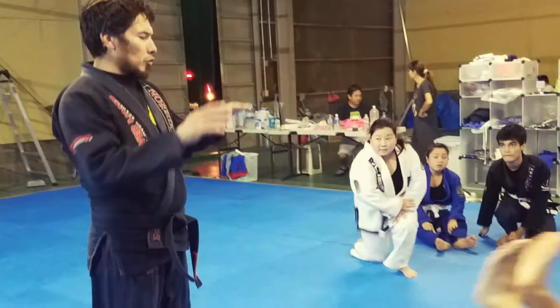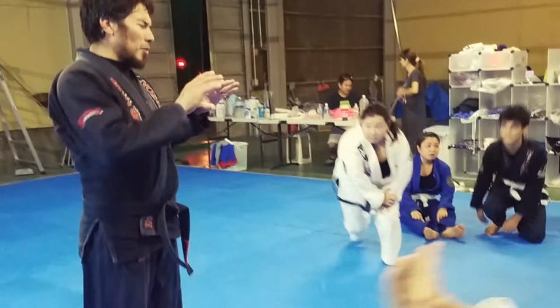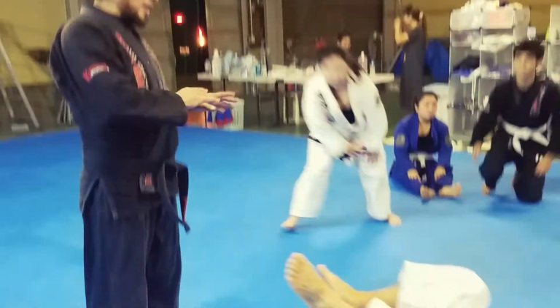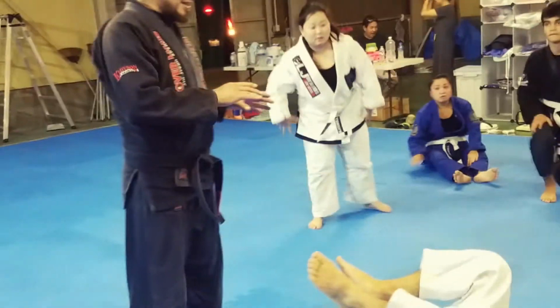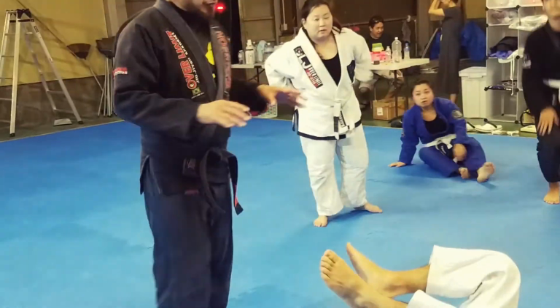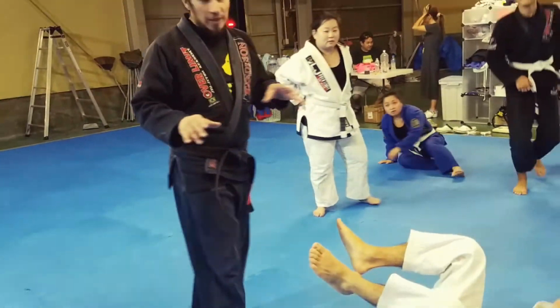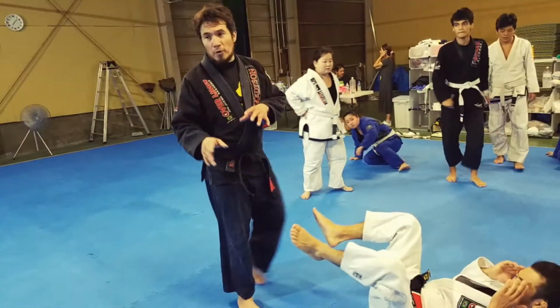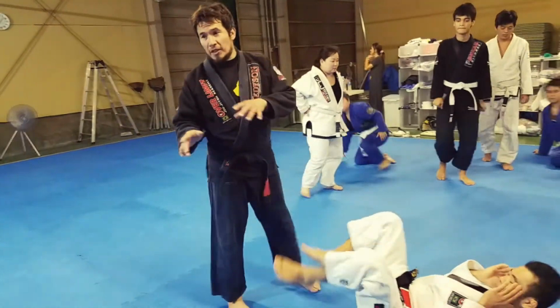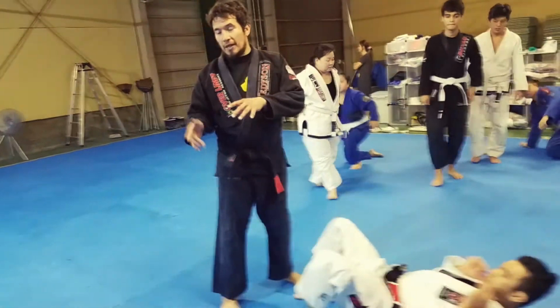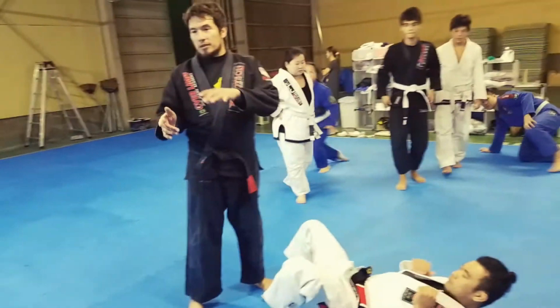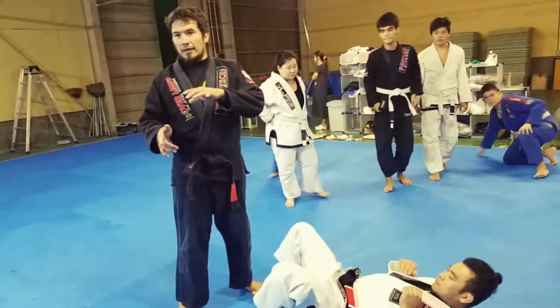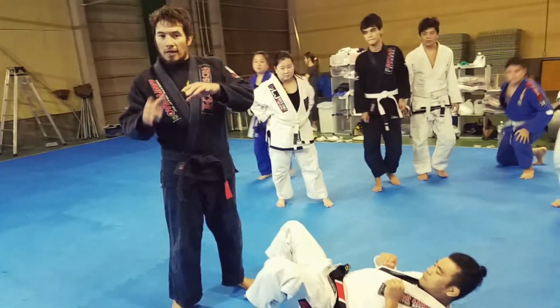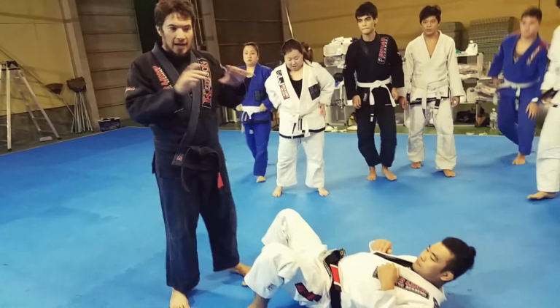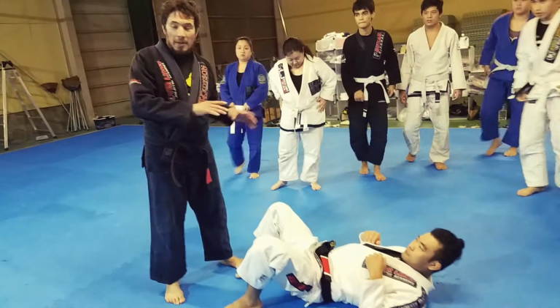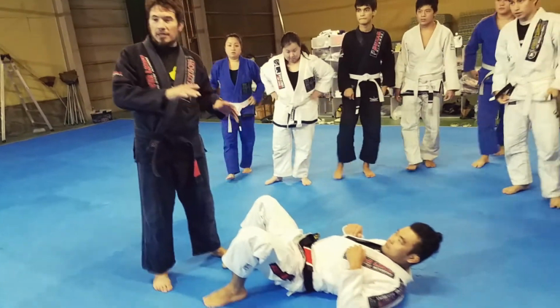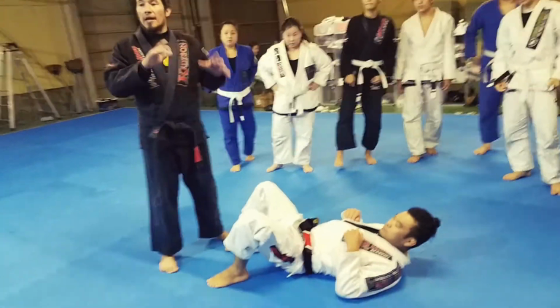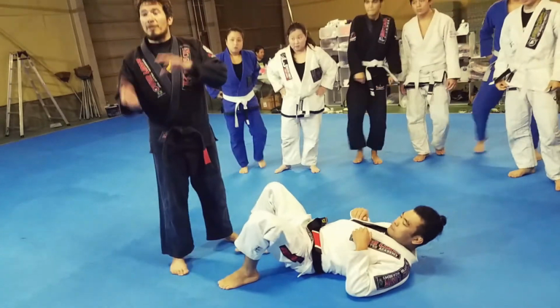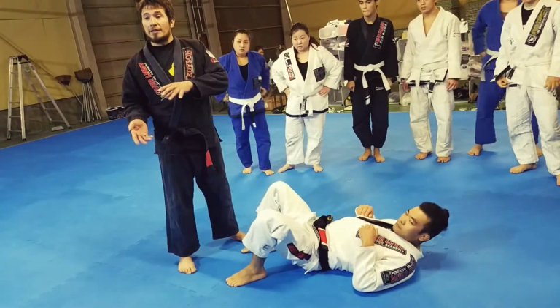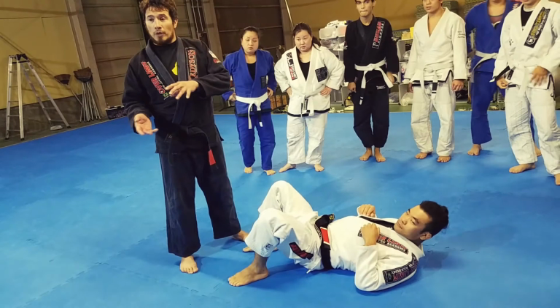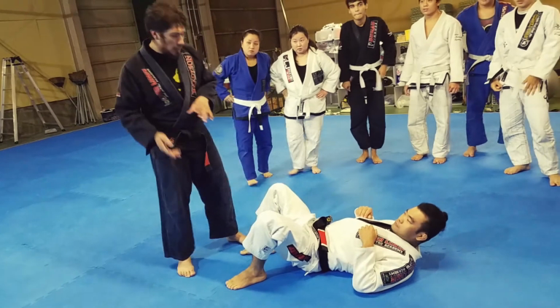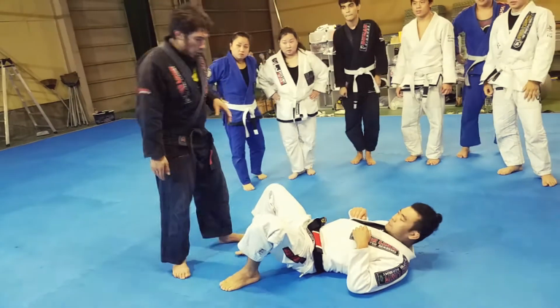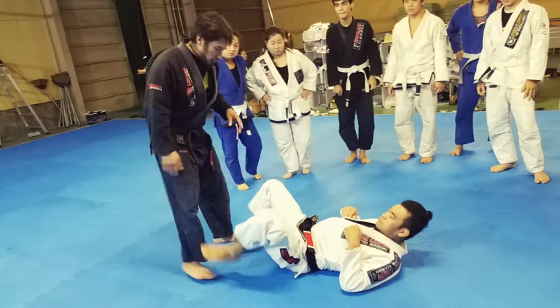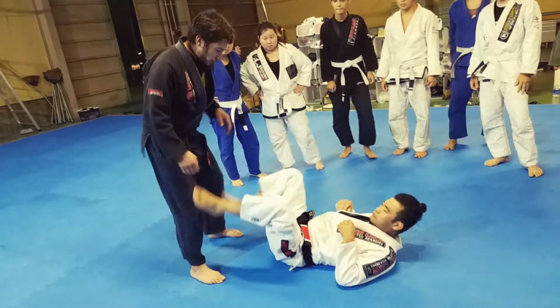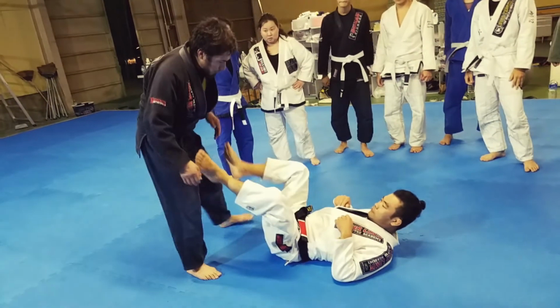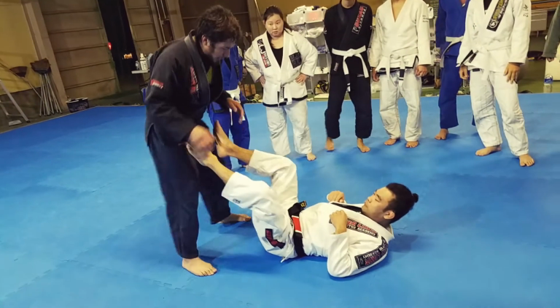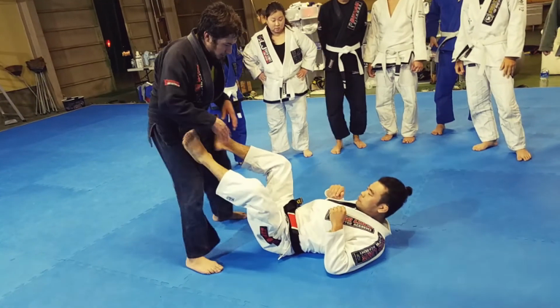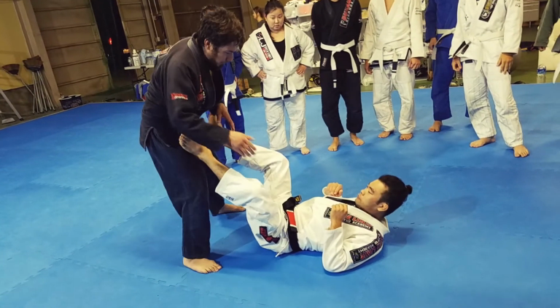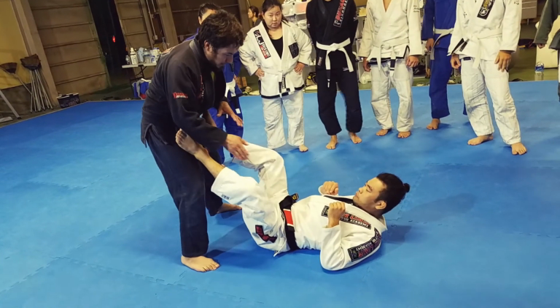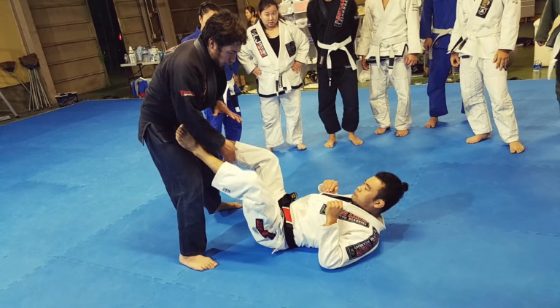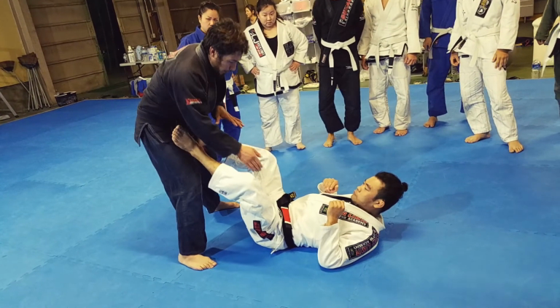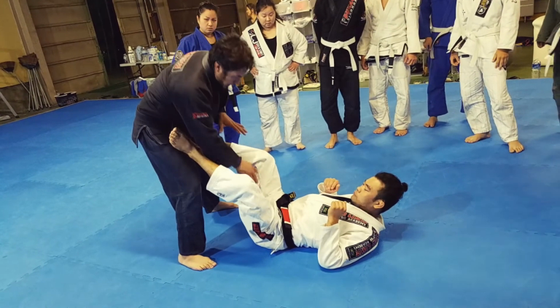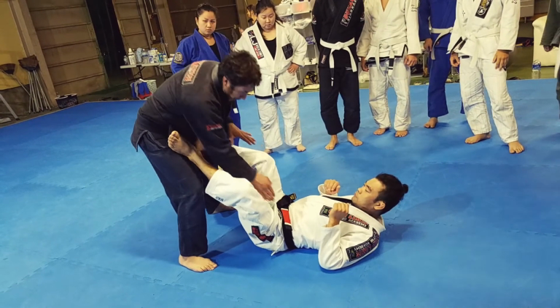We're going to go to a position that's like half basic and half advanced. Let's do the Doreando Pass.